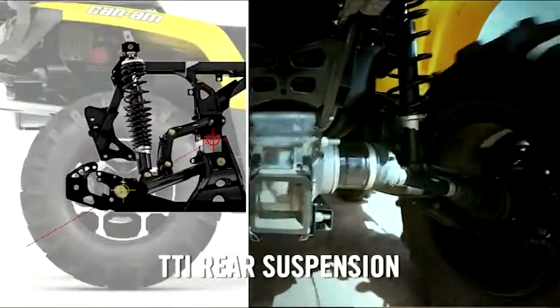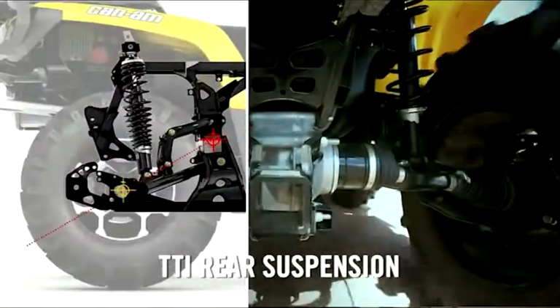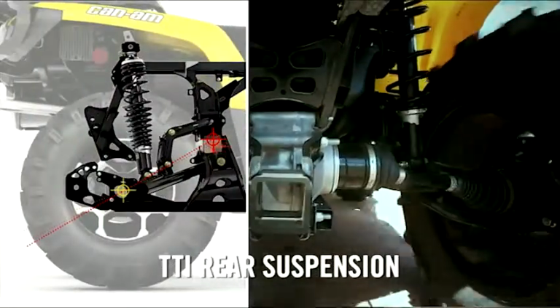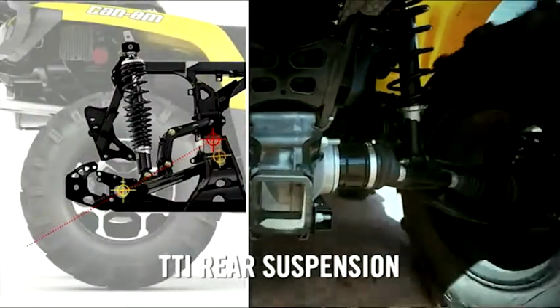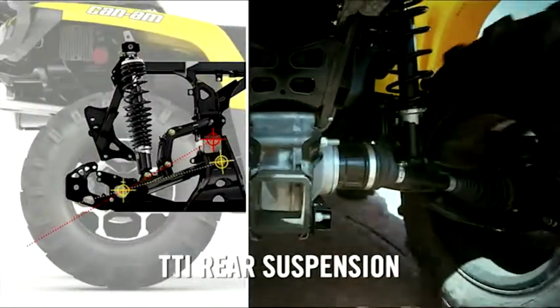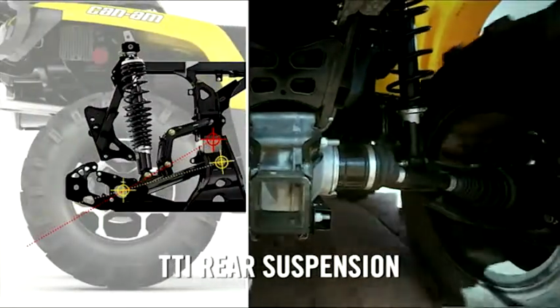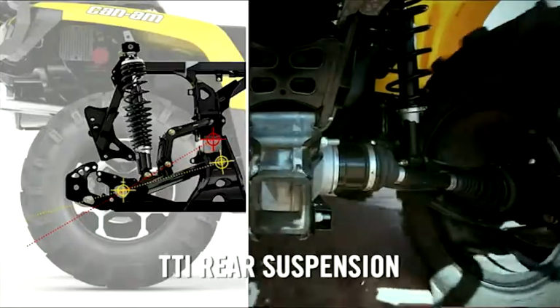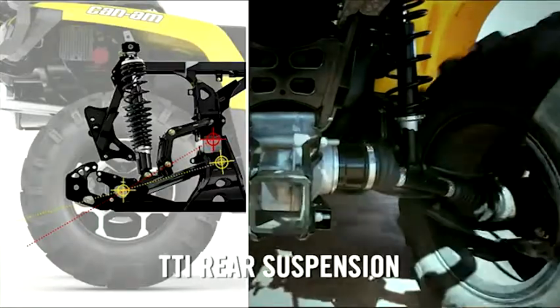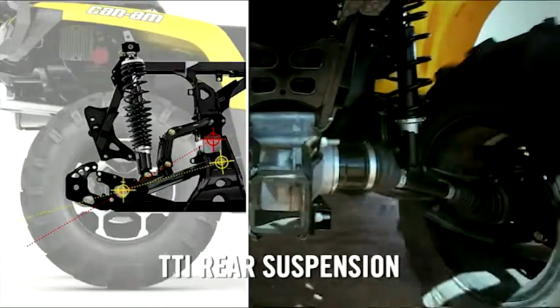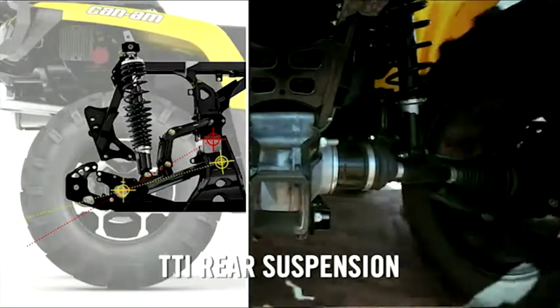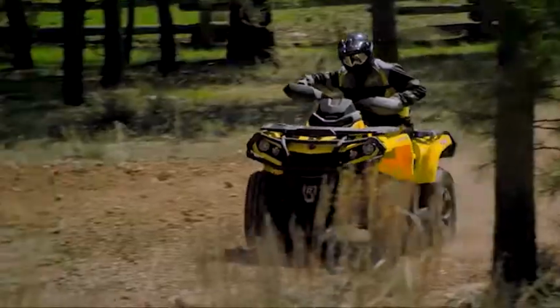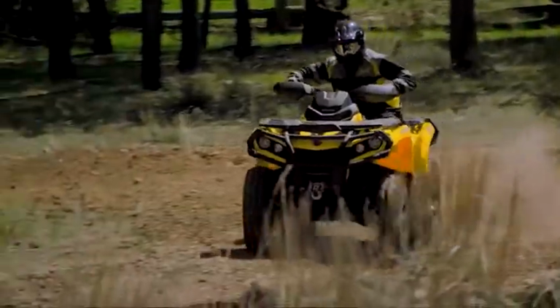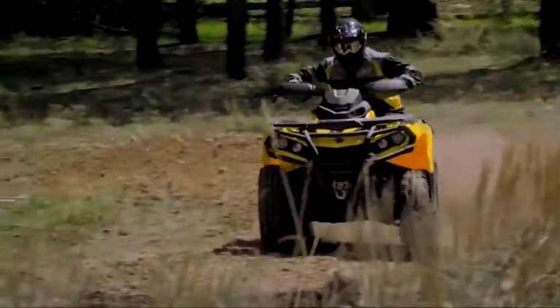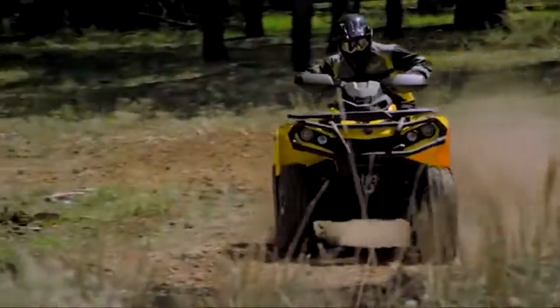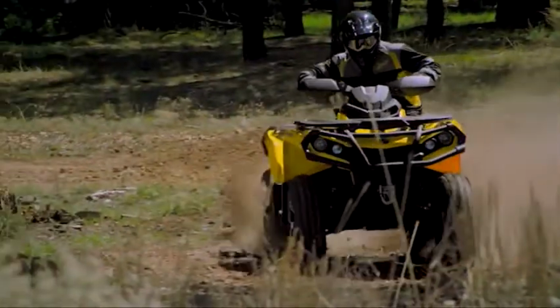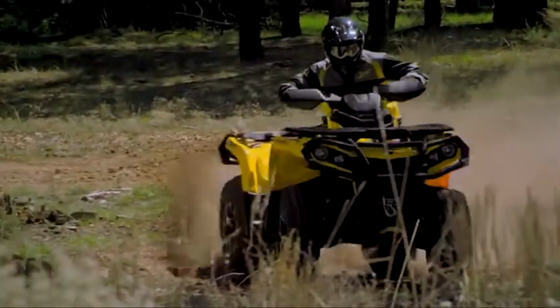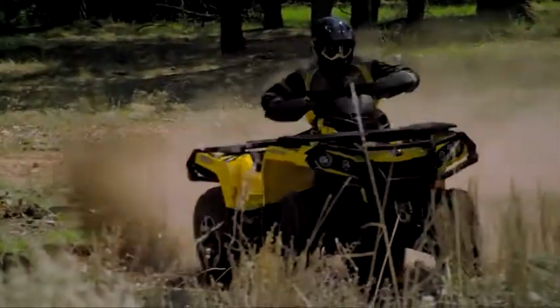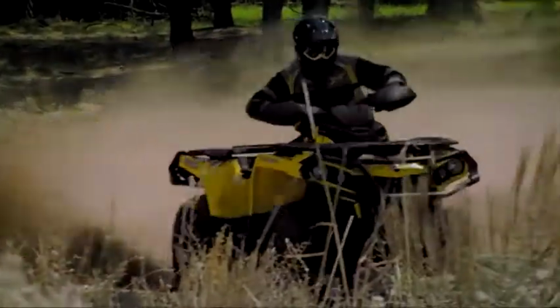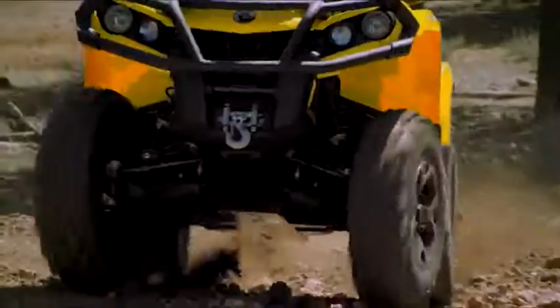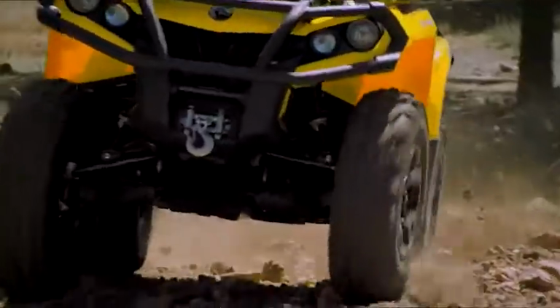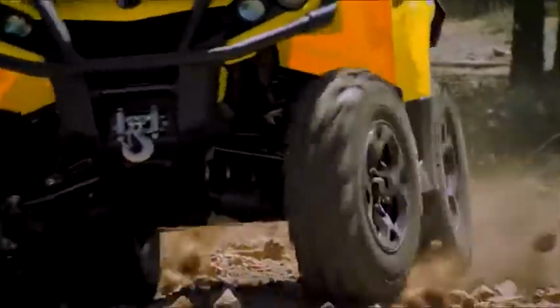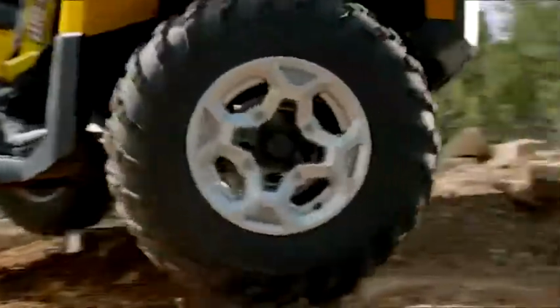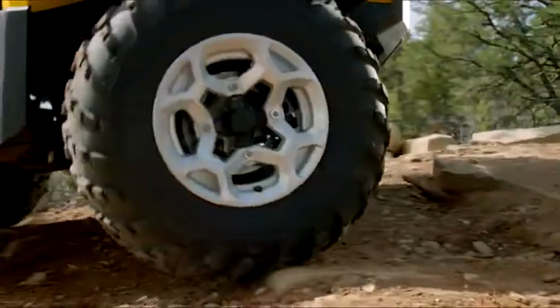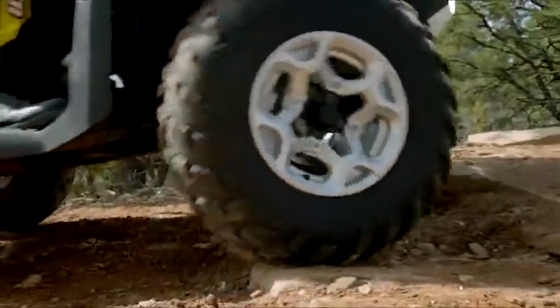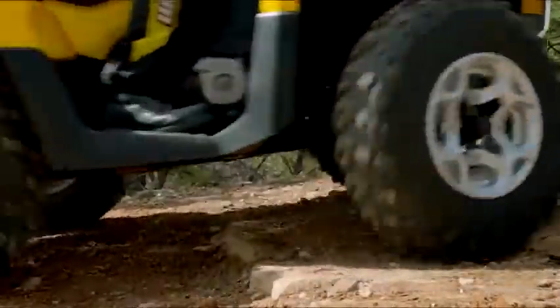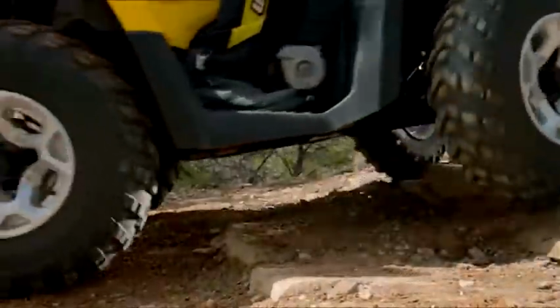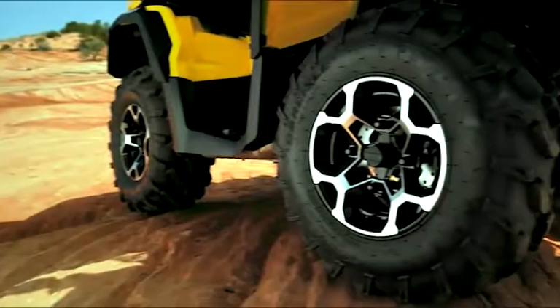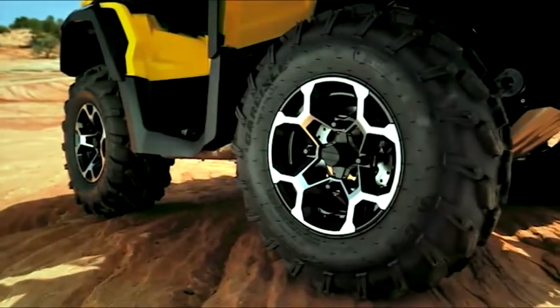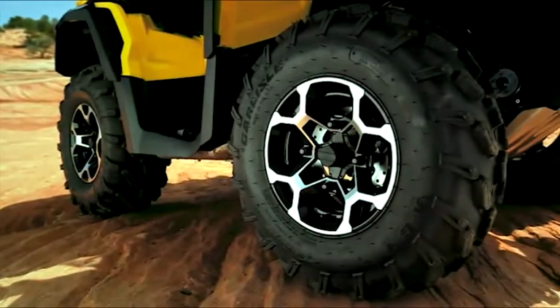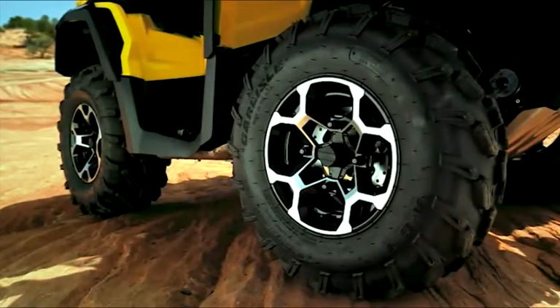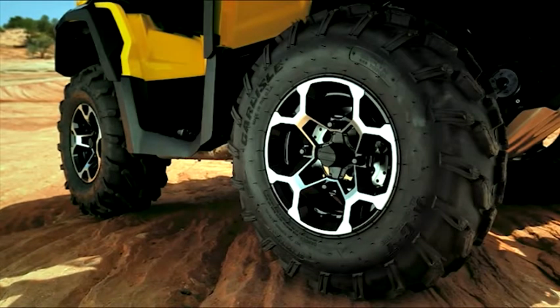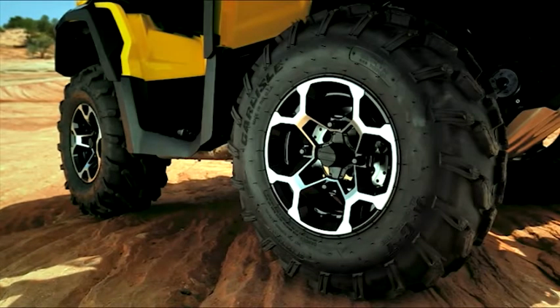Reconfigured and strengthened torsional trailing arms with a rear-independent suspension for superior power transfer to the ground. And for less unsprung weight, an innovative centerless wheel design.